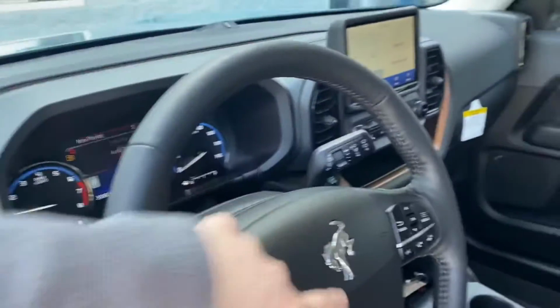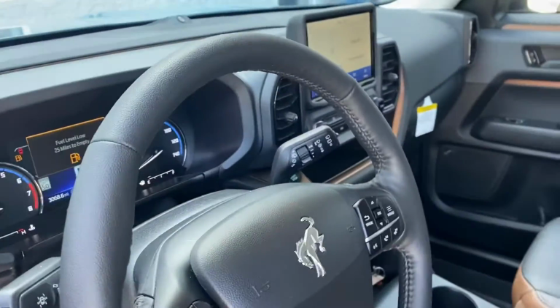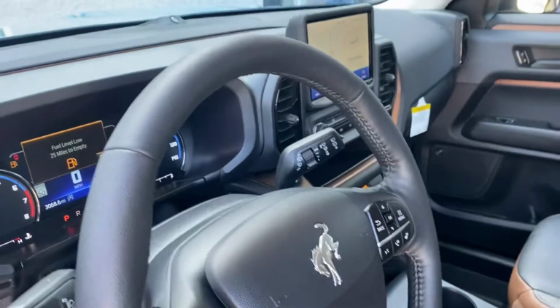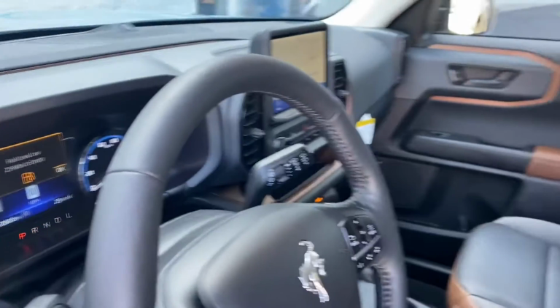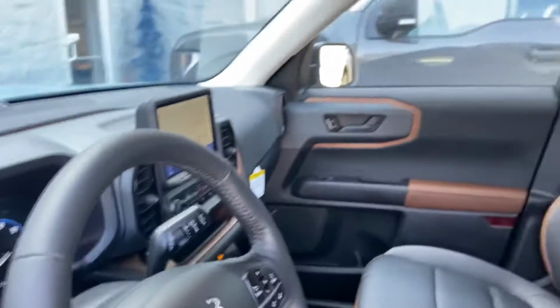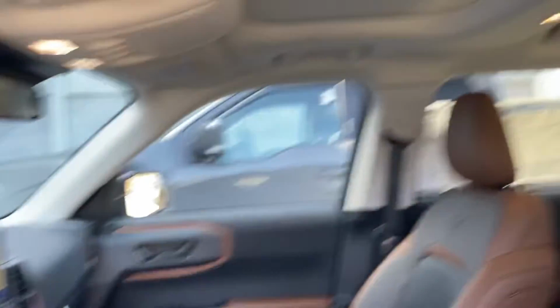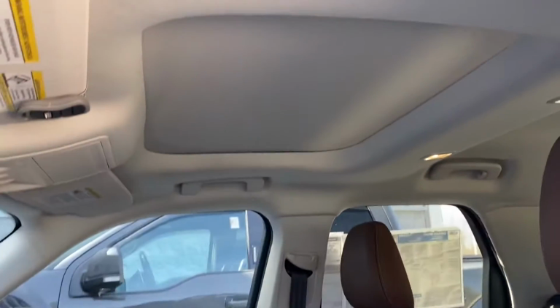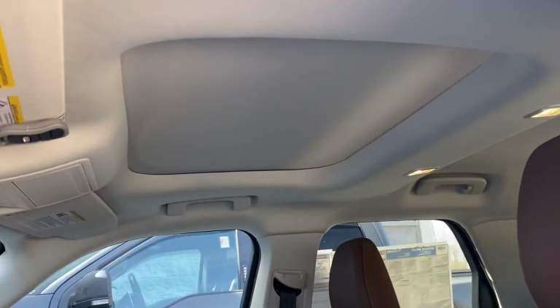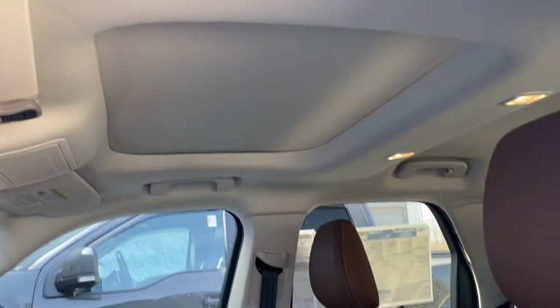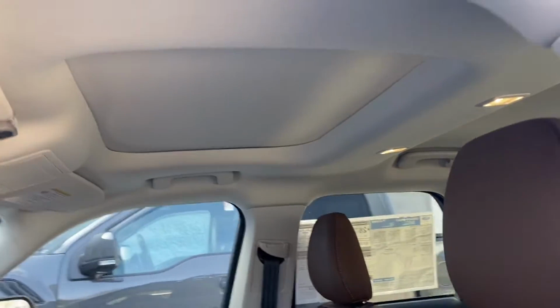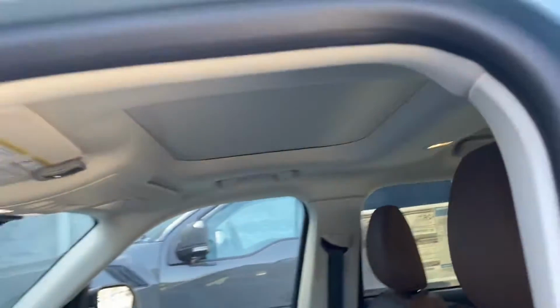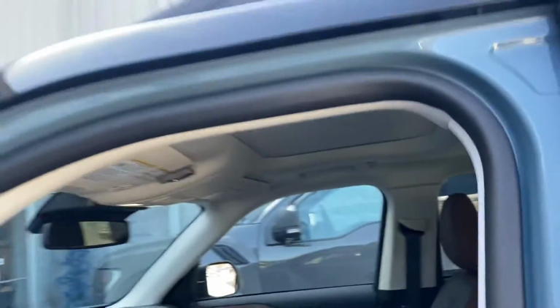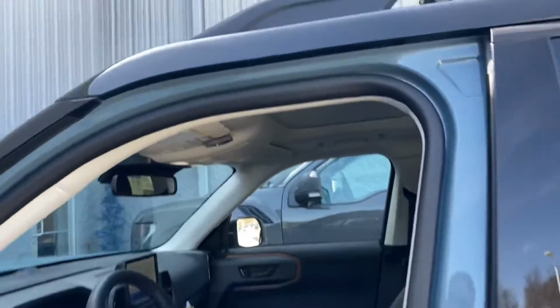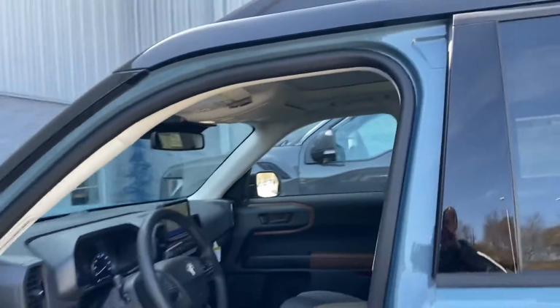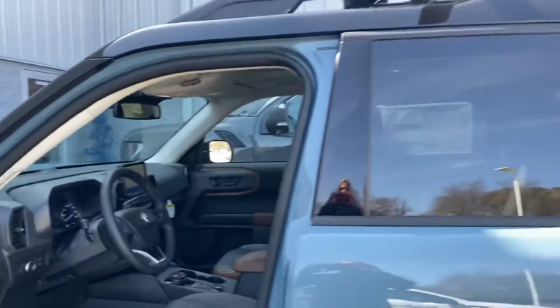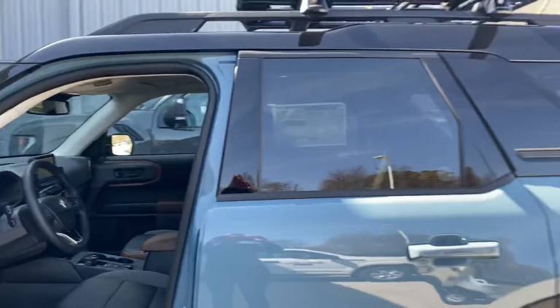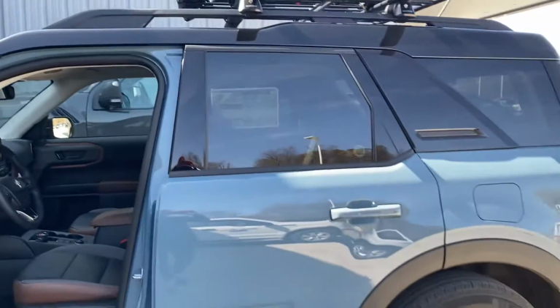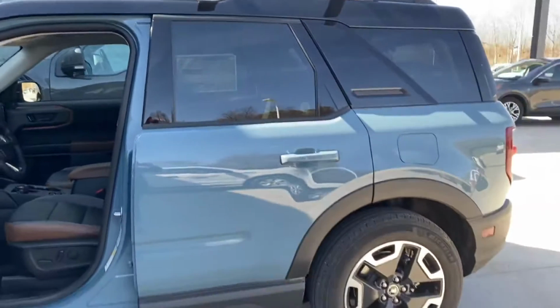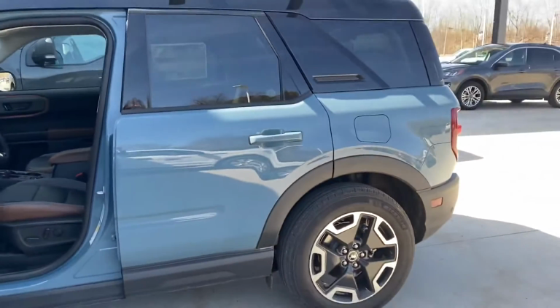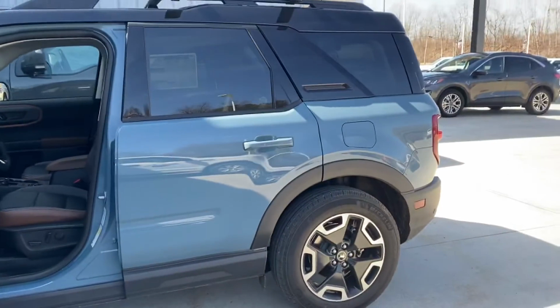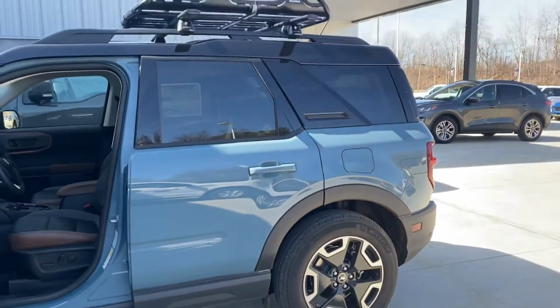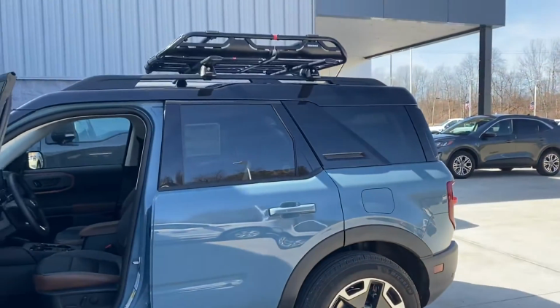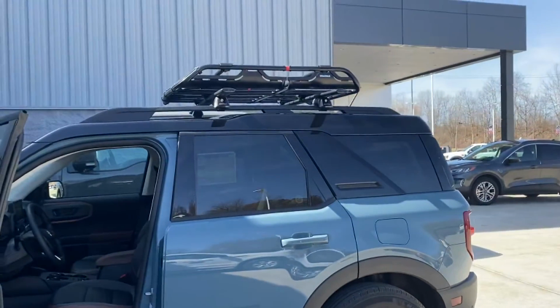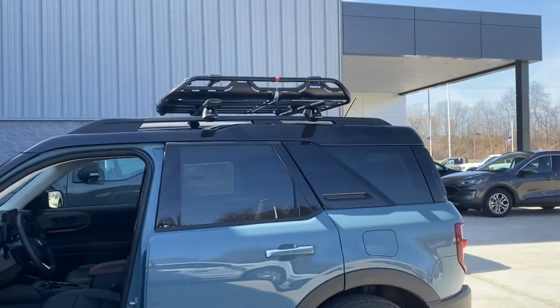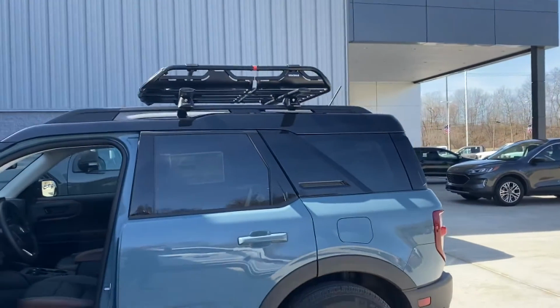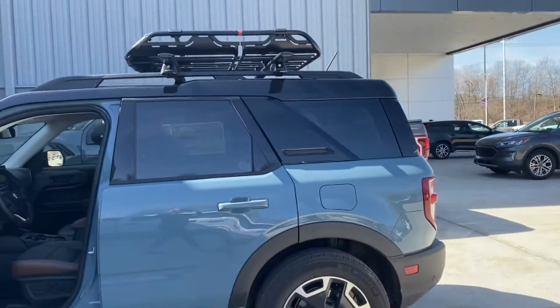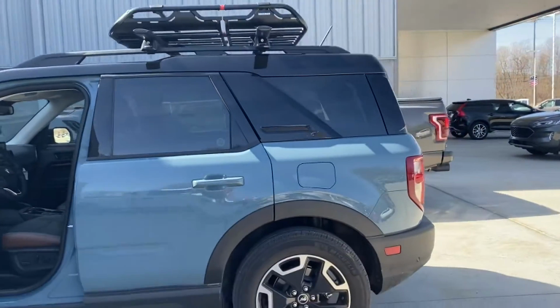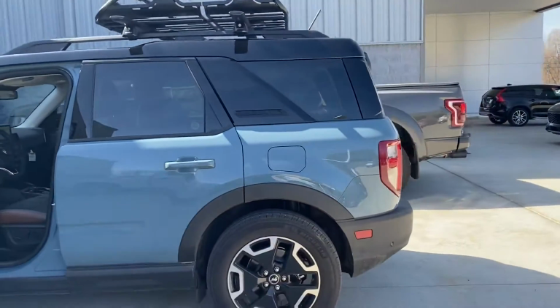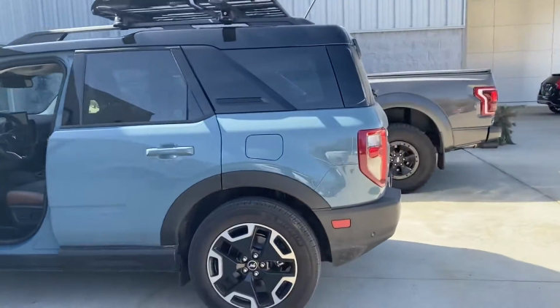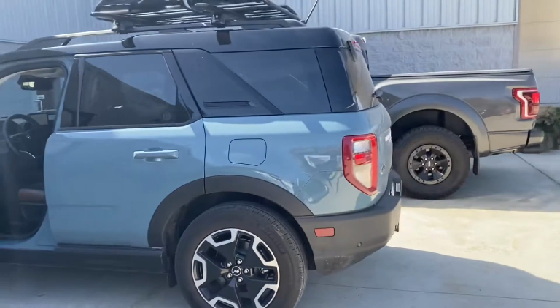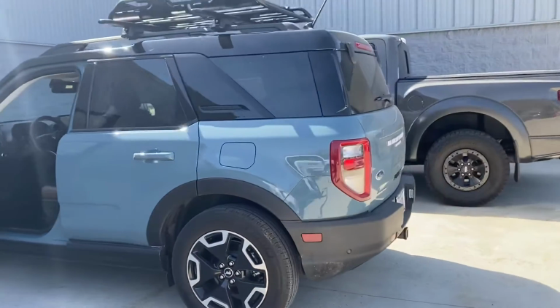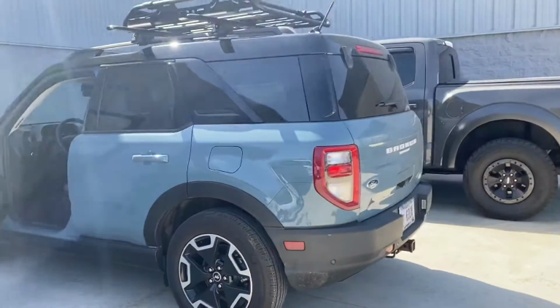Bronco emblem right there. It's got a sunroof. Do a quick walk around here.